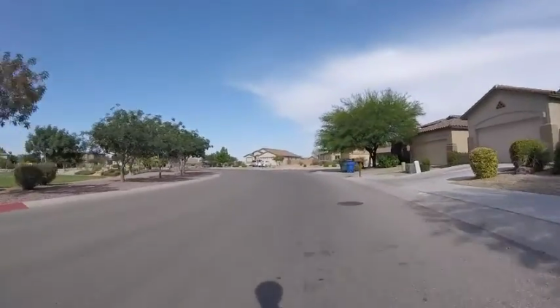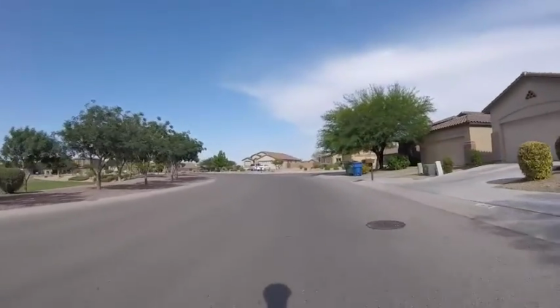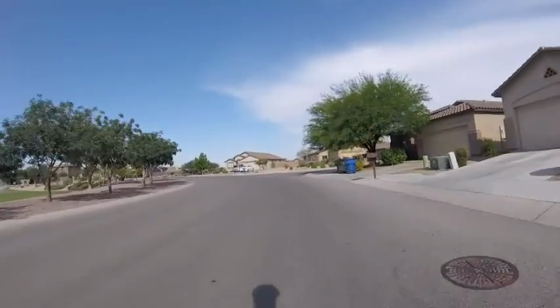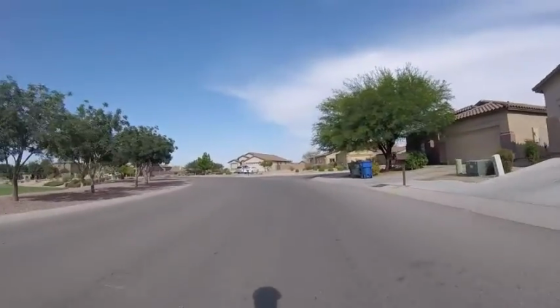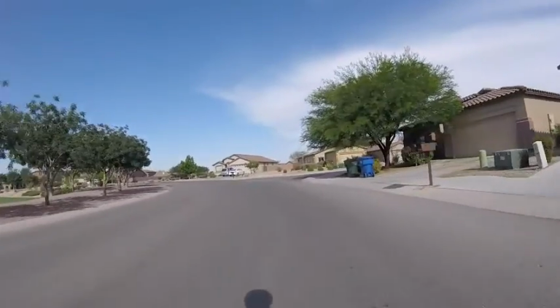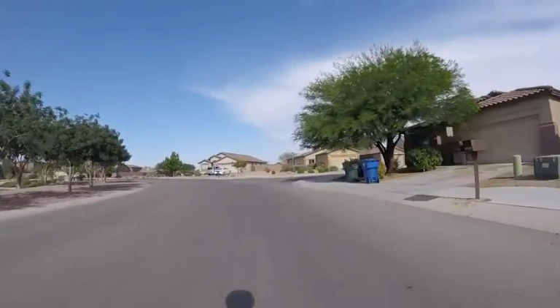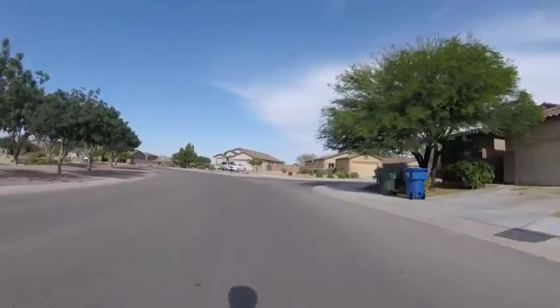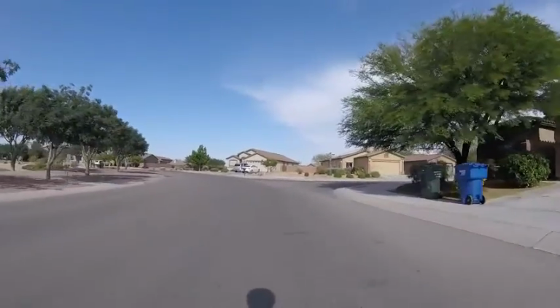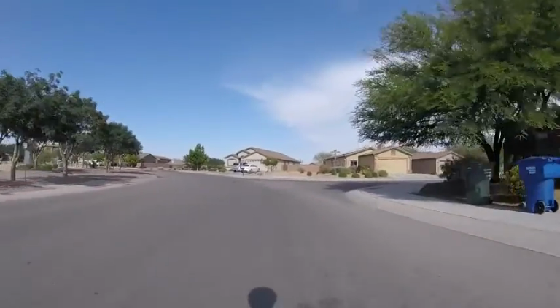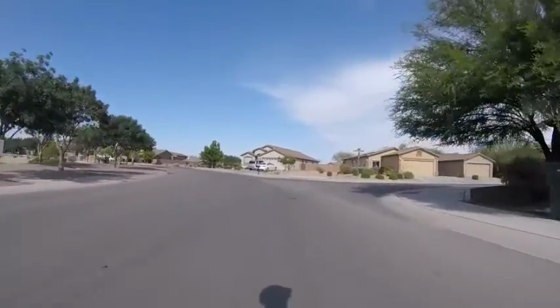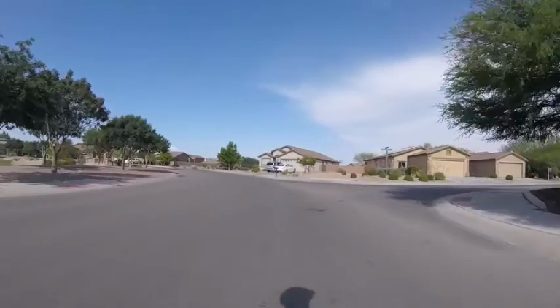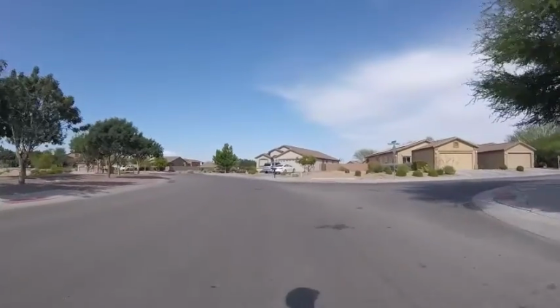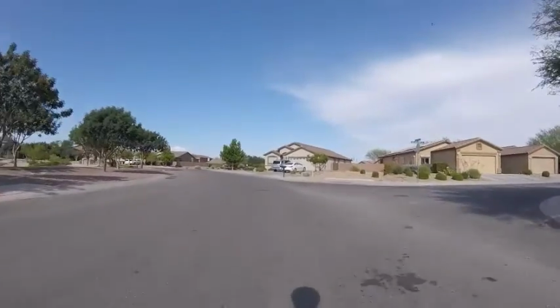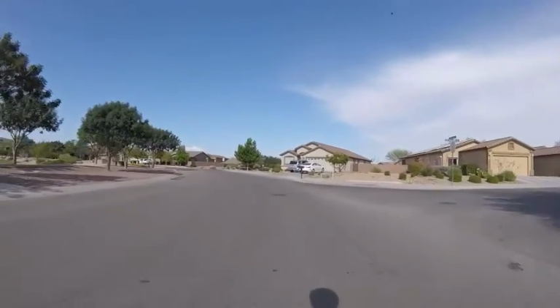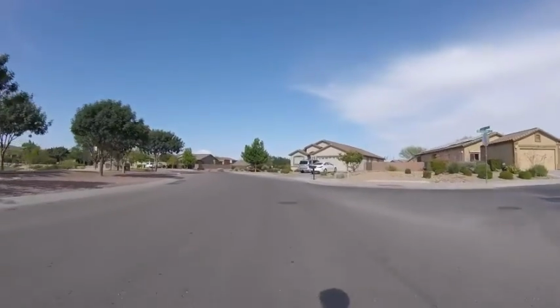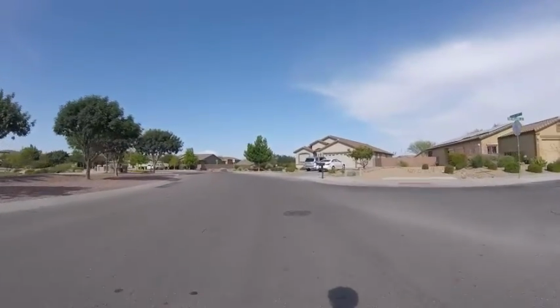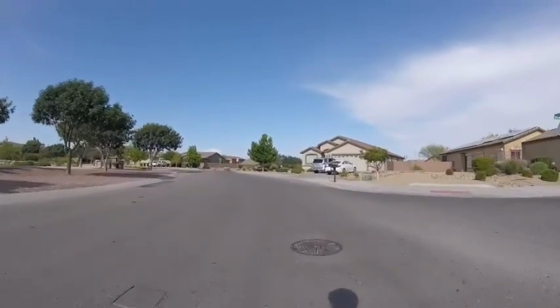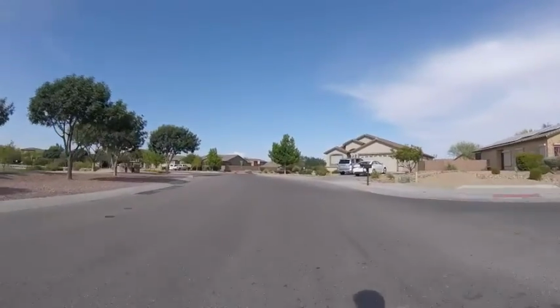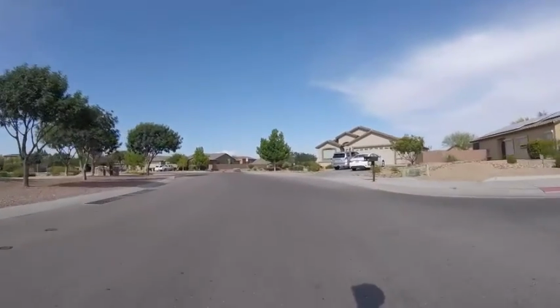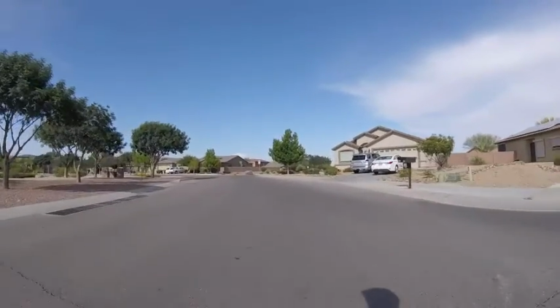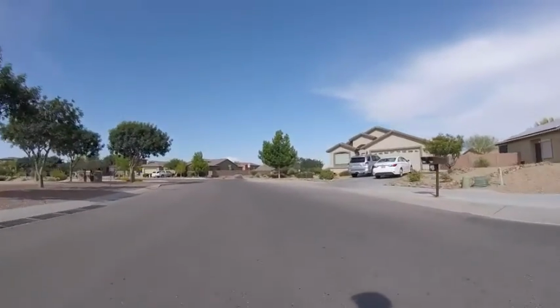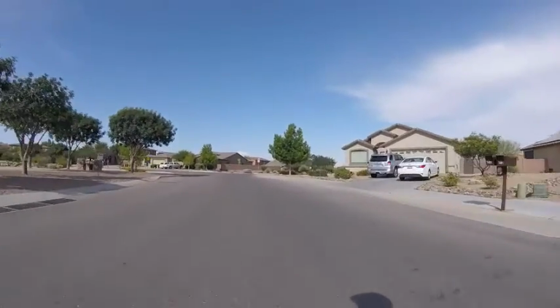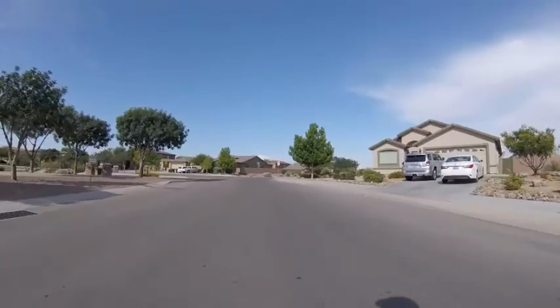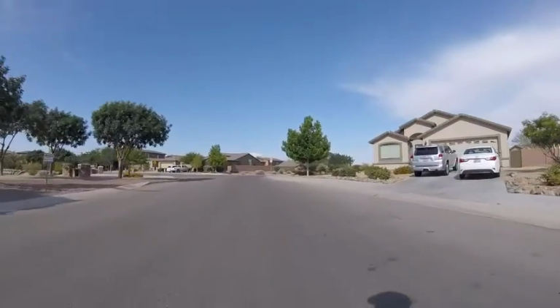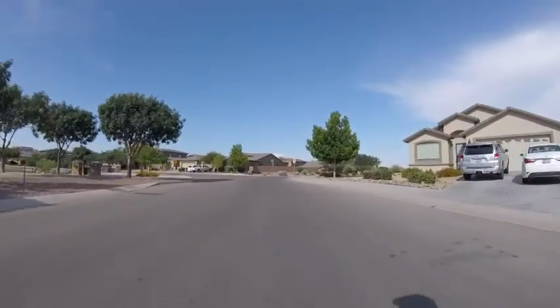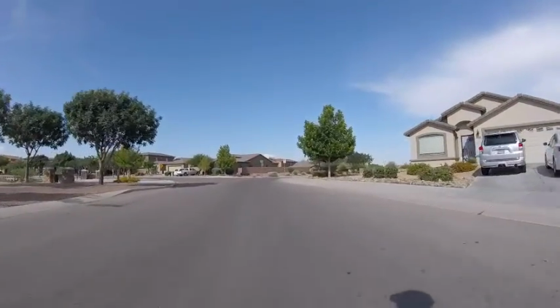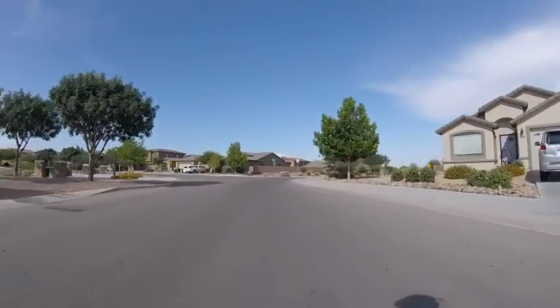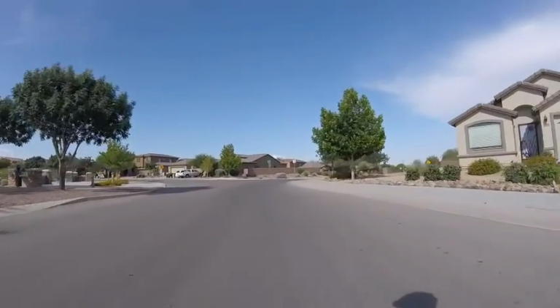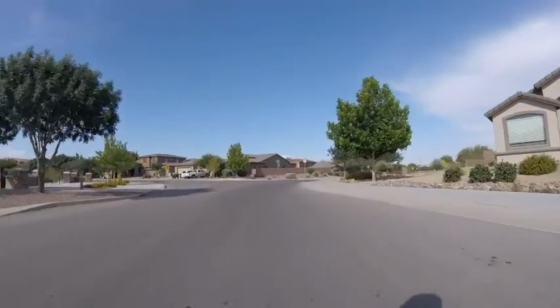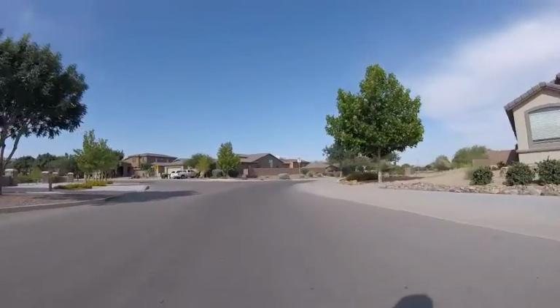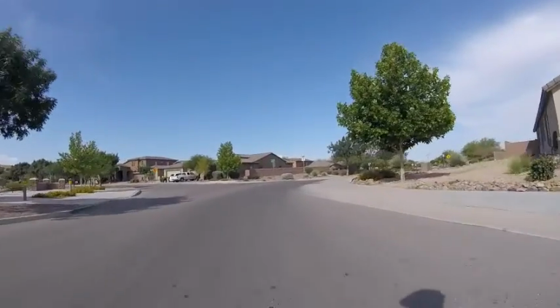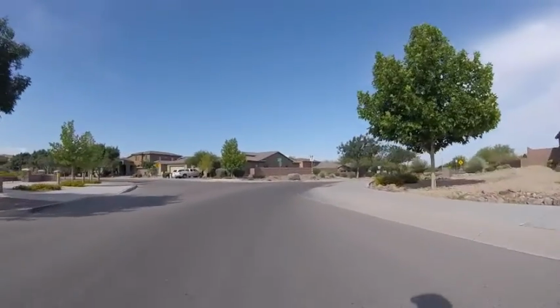Man, I just ran something over. Didn't even see it. Gotta watch out for those manhole covers too.